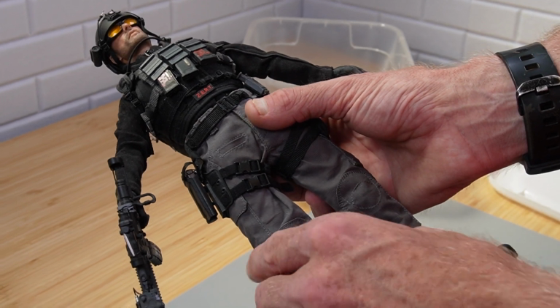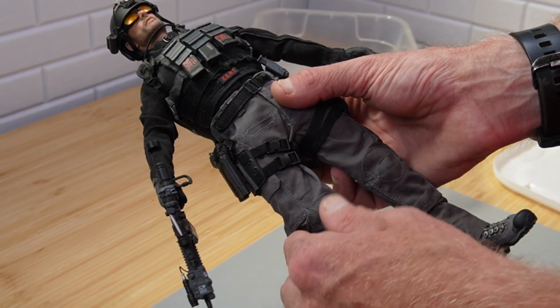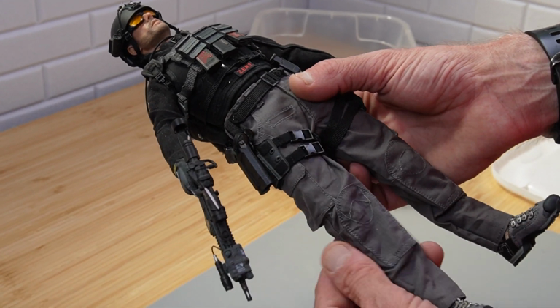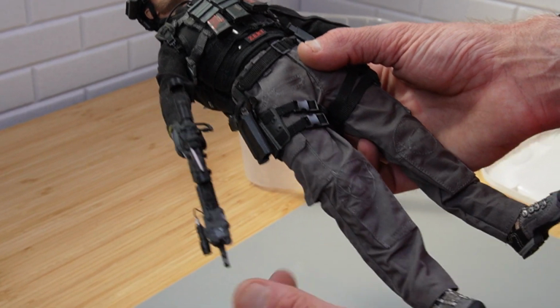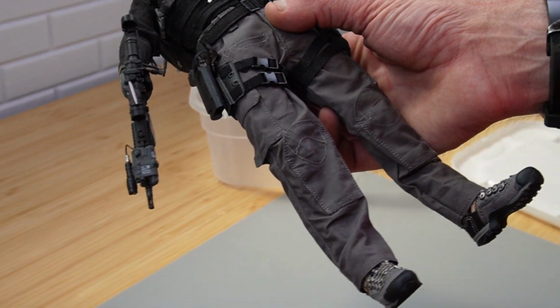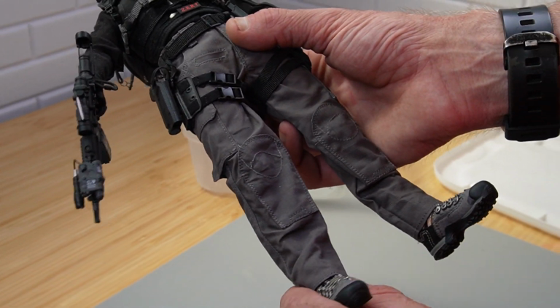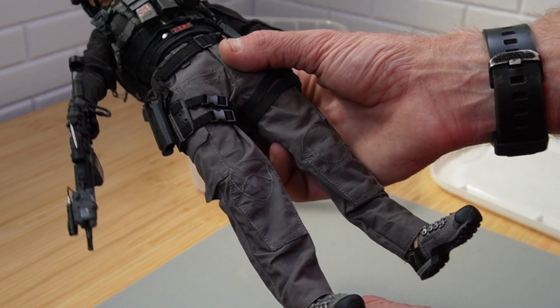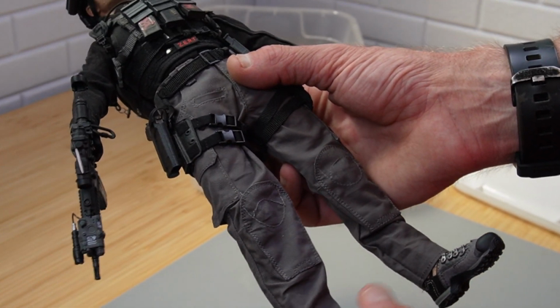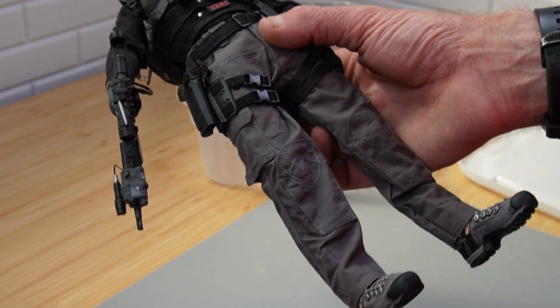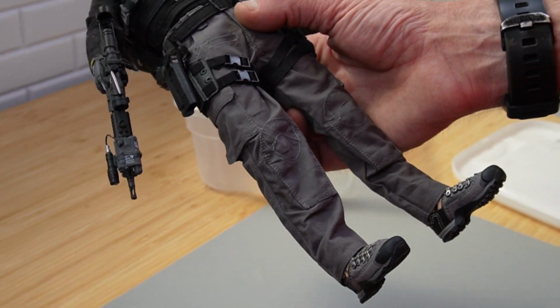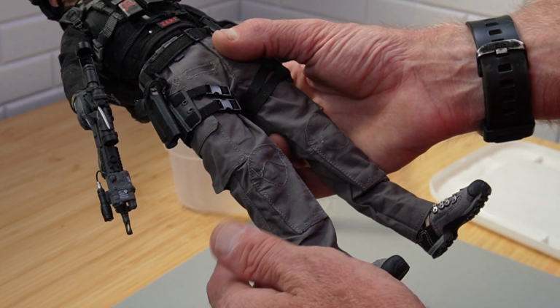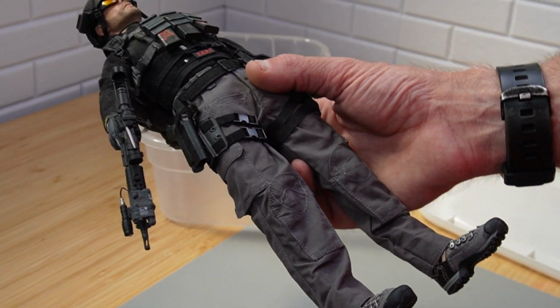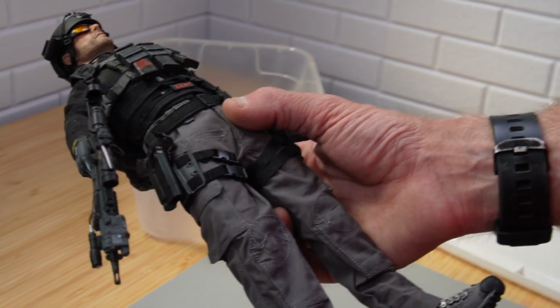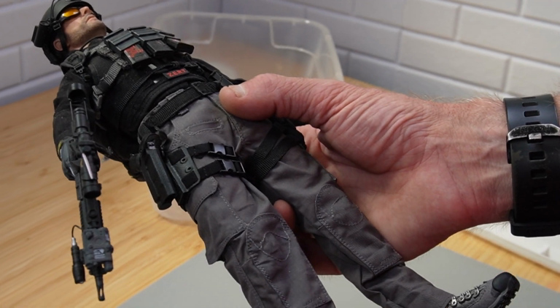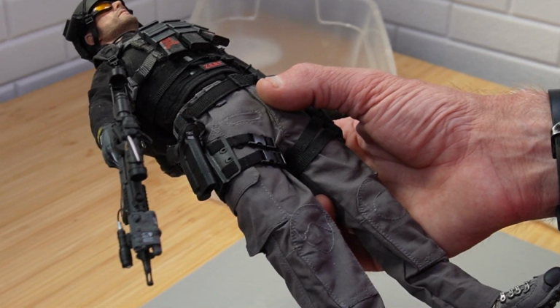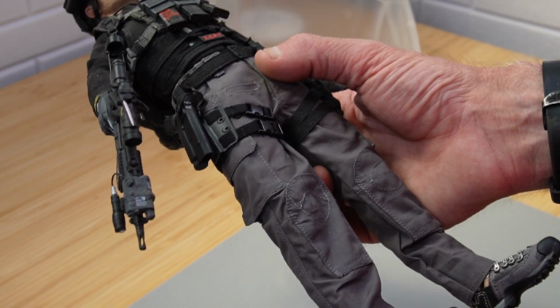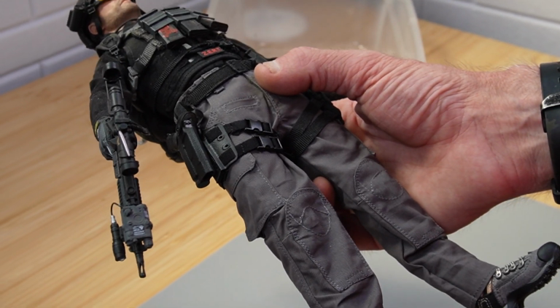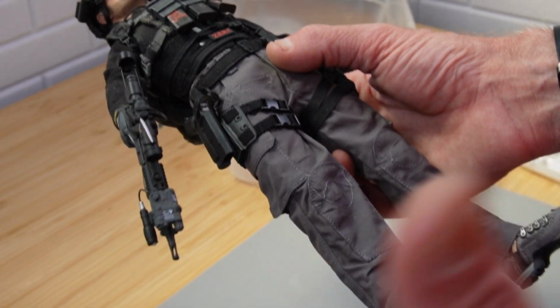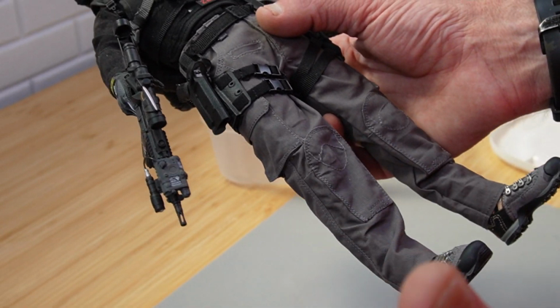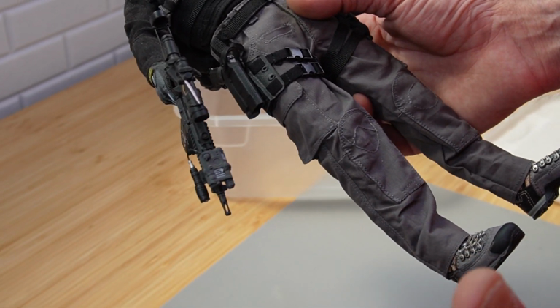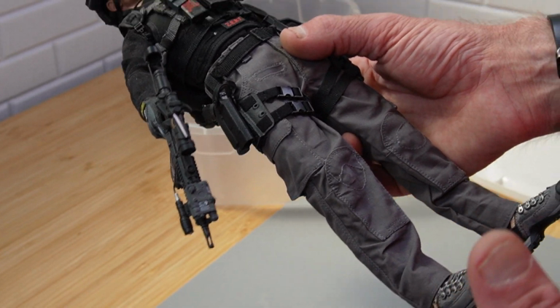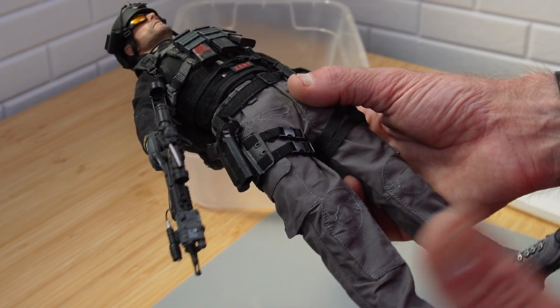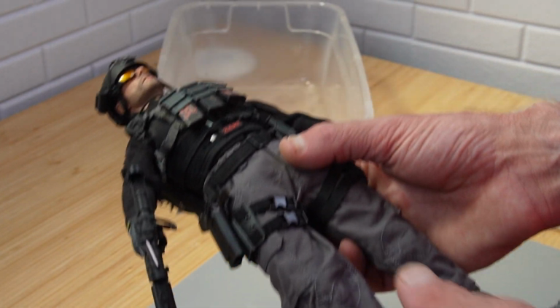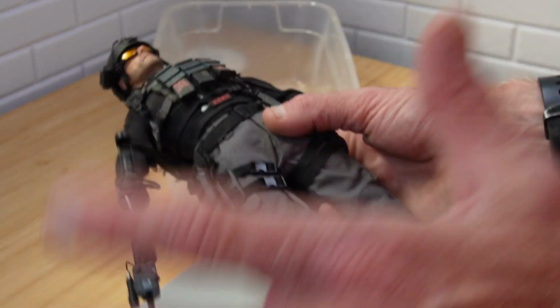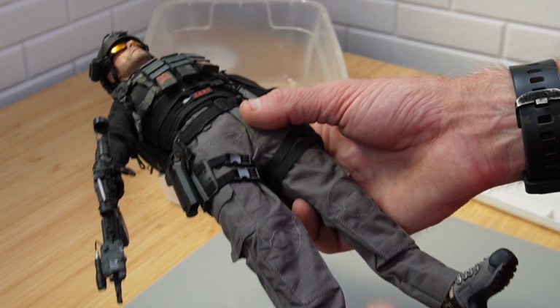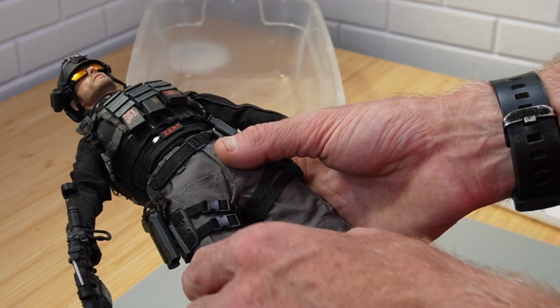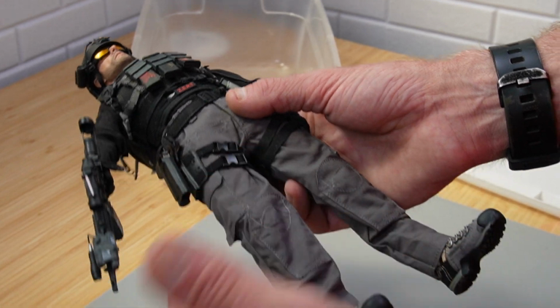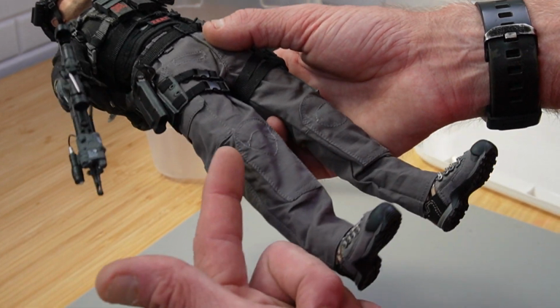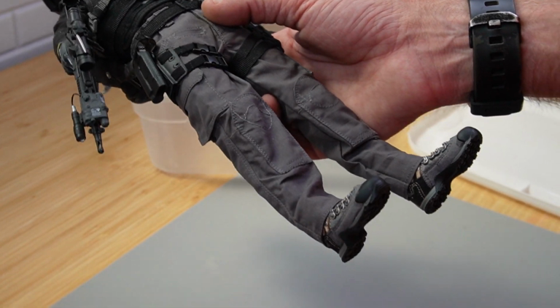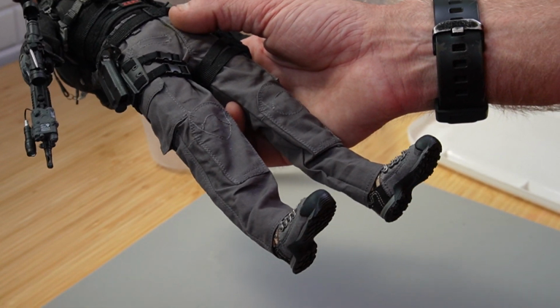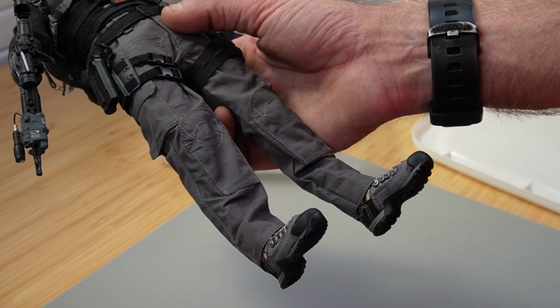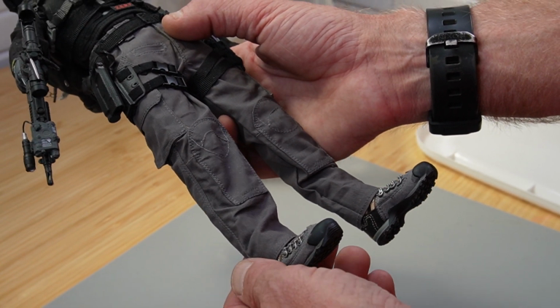MC Toys pants. When these pants came out from MC Toys it came on — I think it was something like a Gray Man set — and I bought tons of these pants because I absolutely loved them.